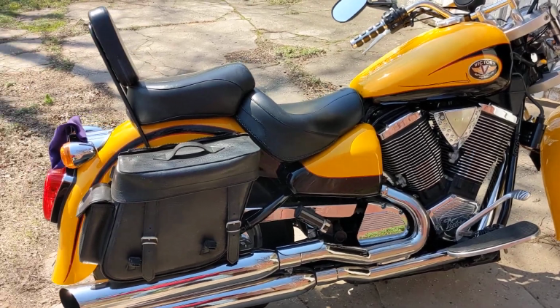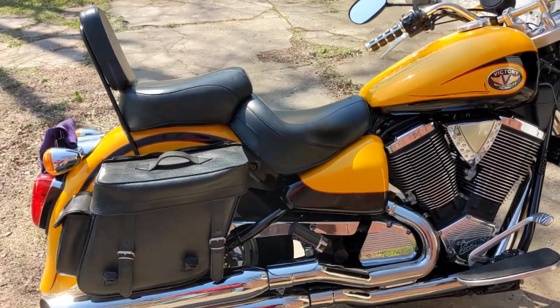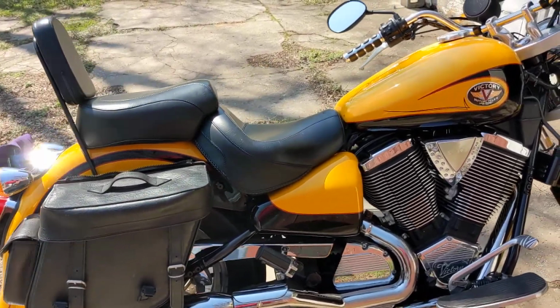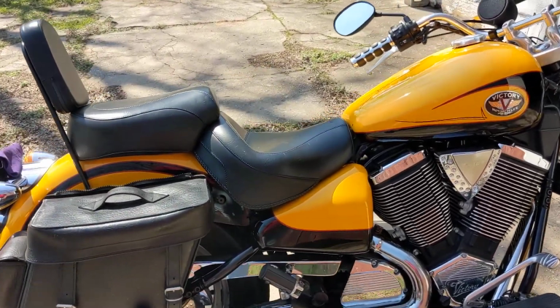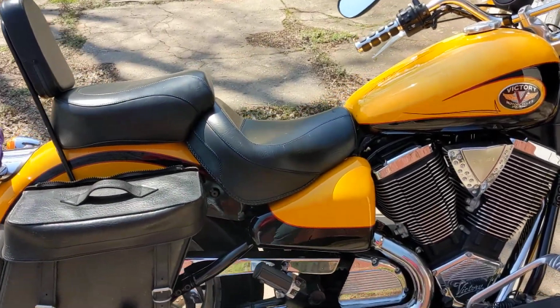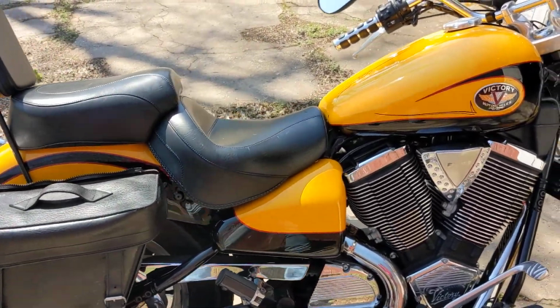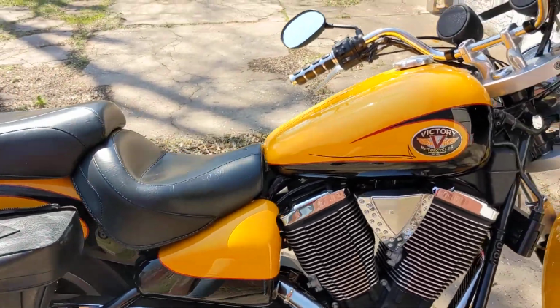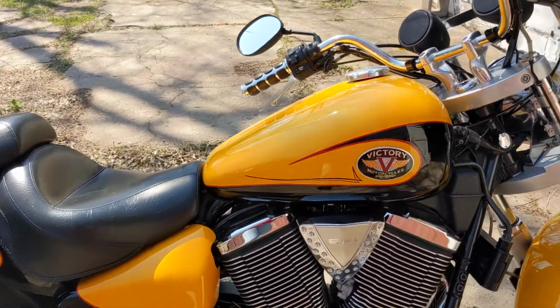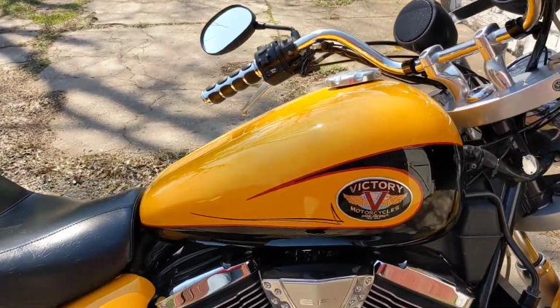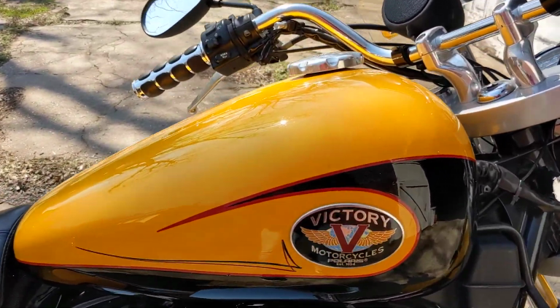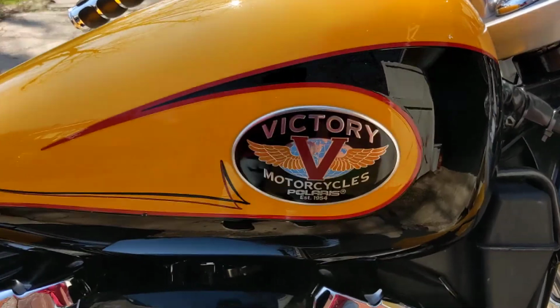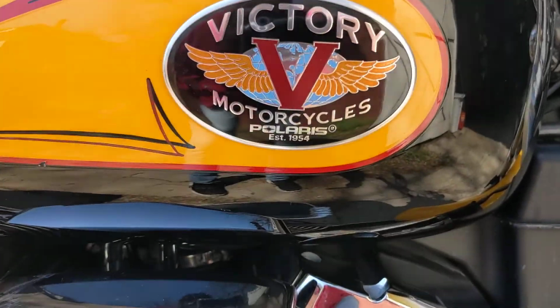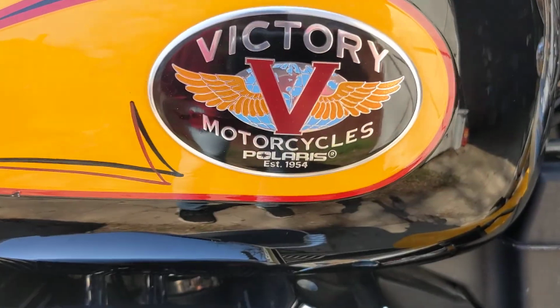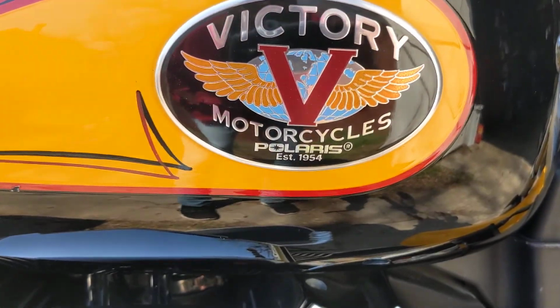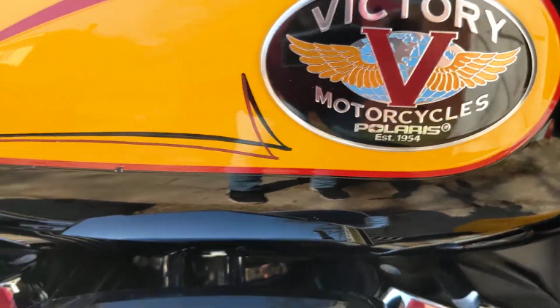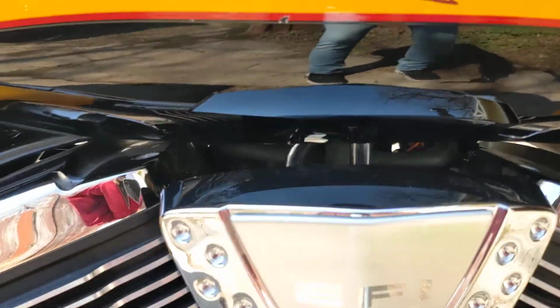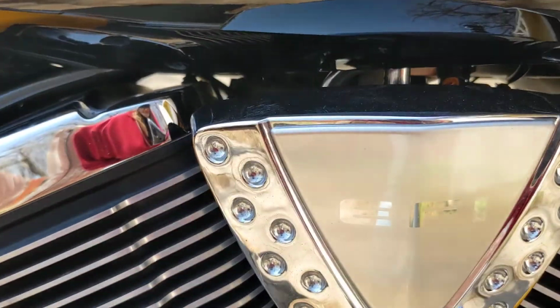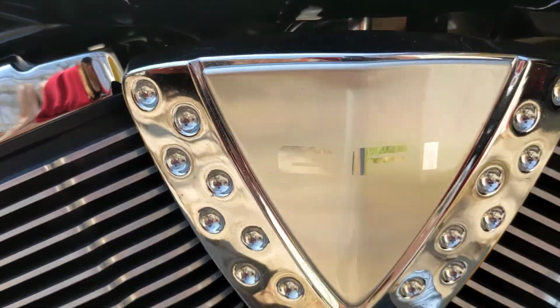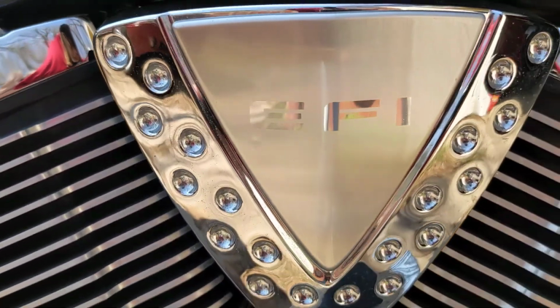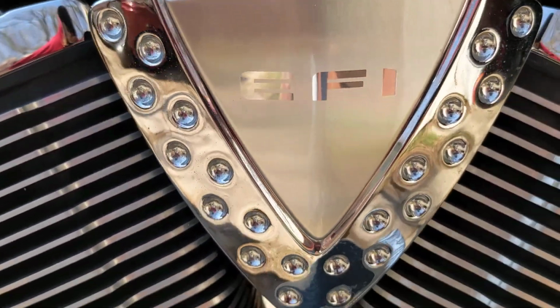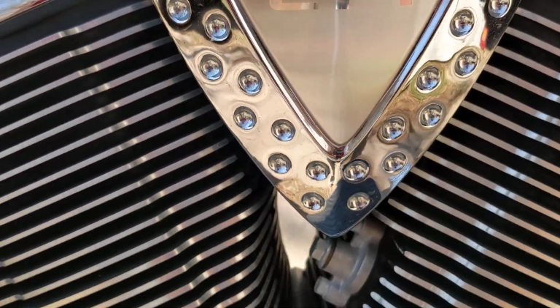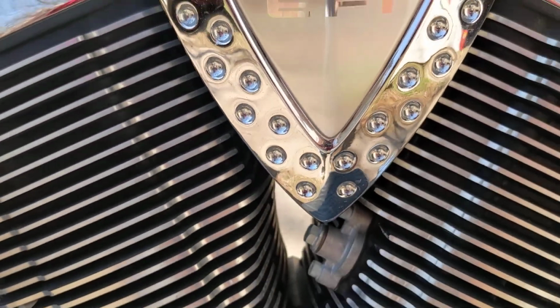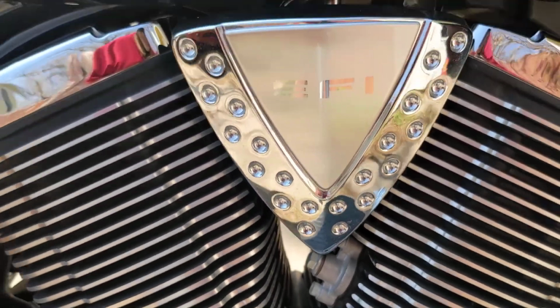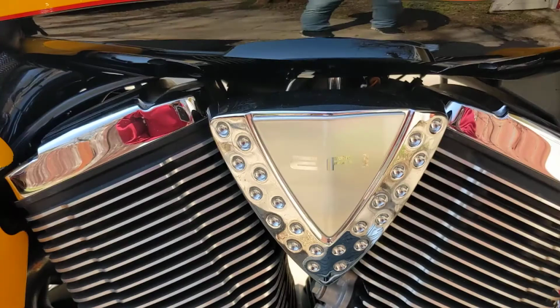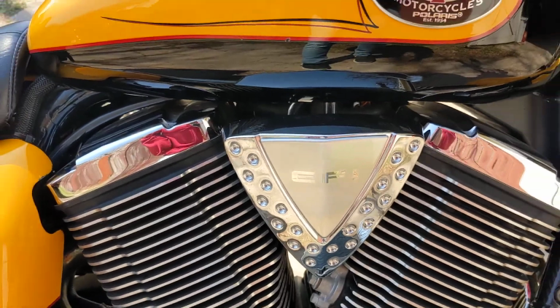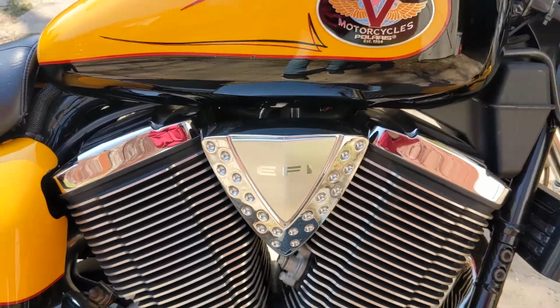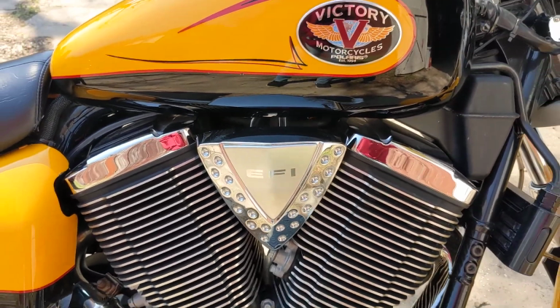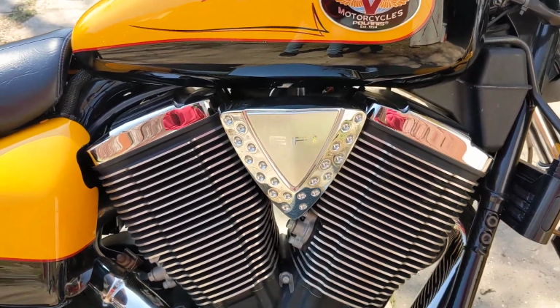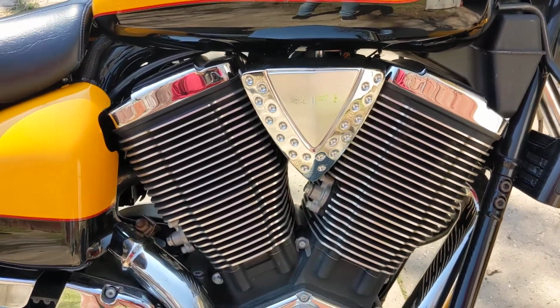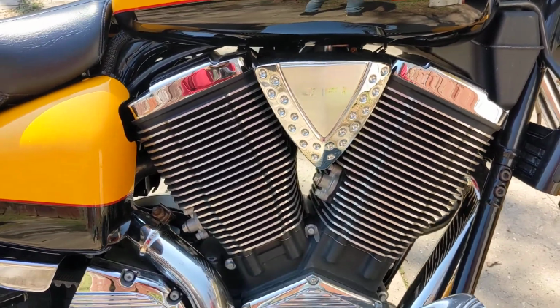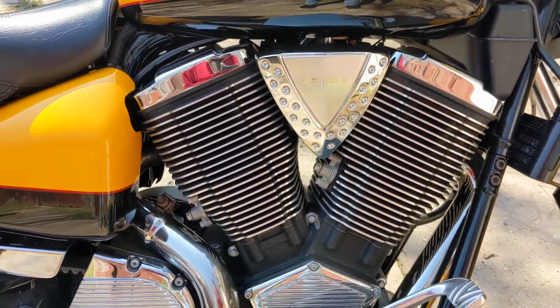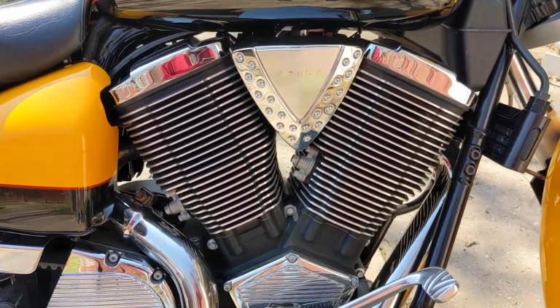2002 V92C Victory motorcycle here. It has the electronic fuel injection and the 92 cubic inch V-twin engine.